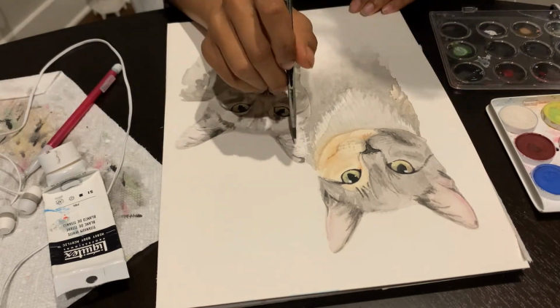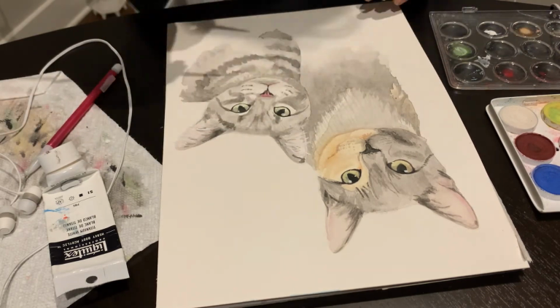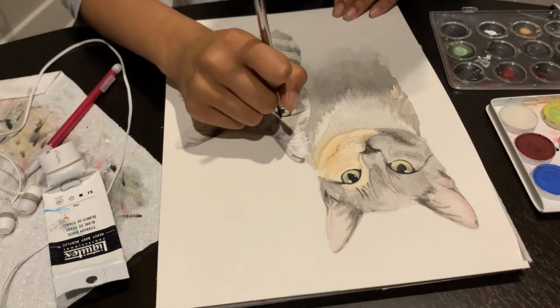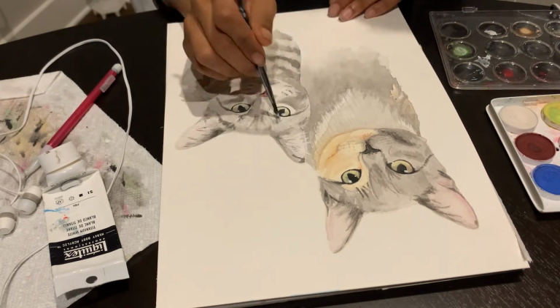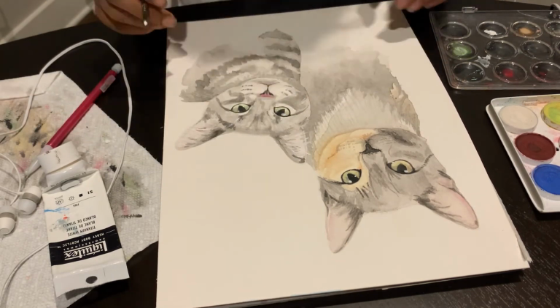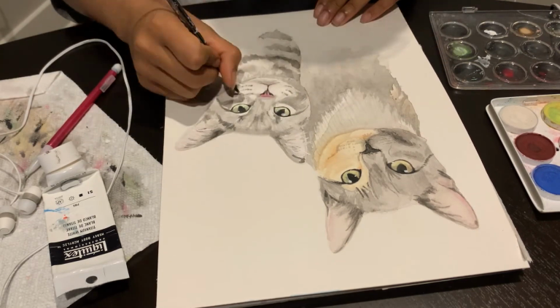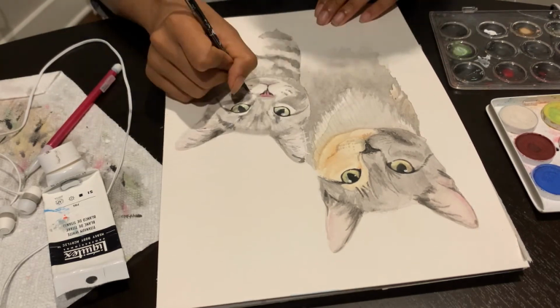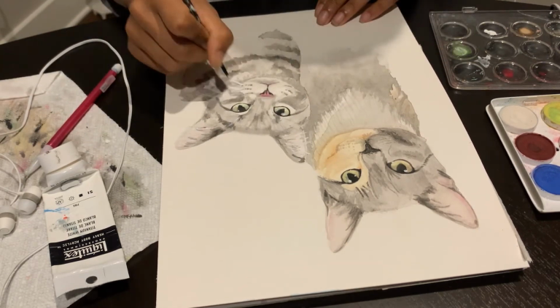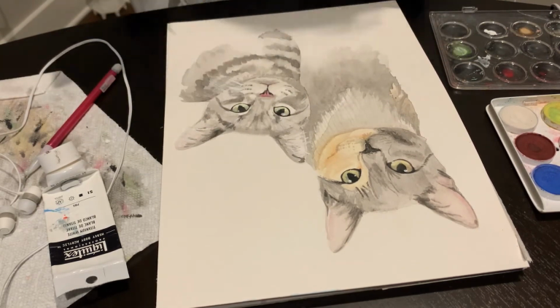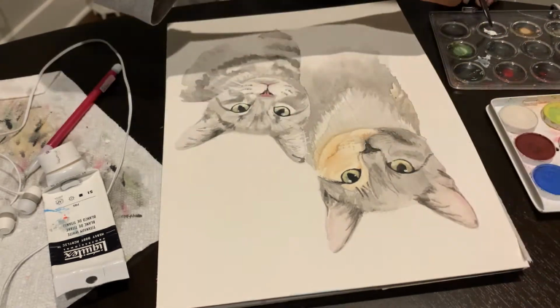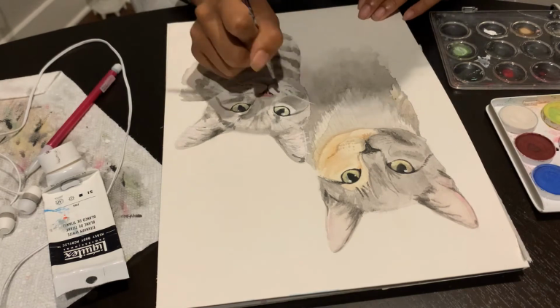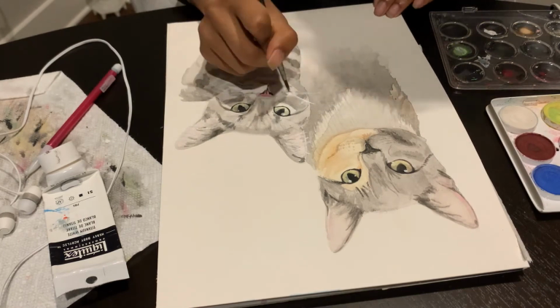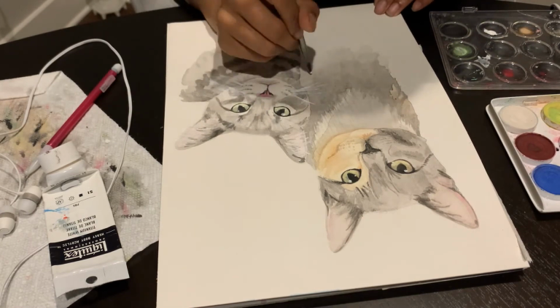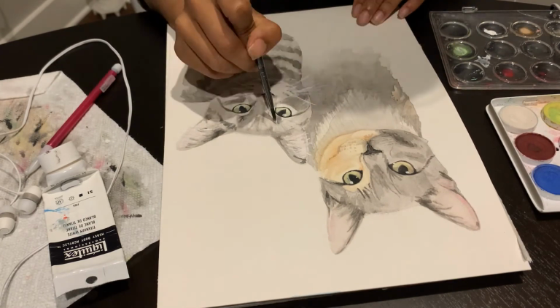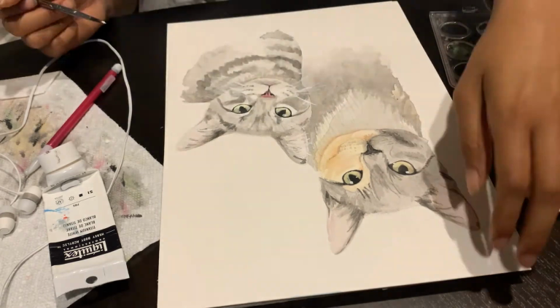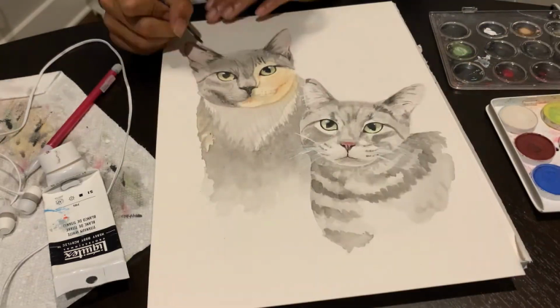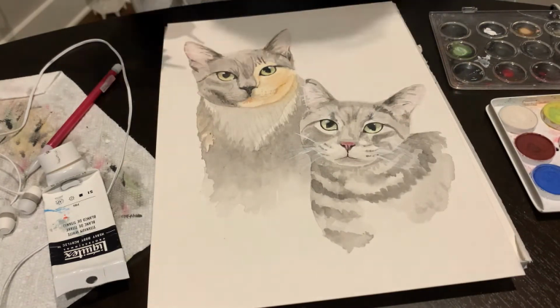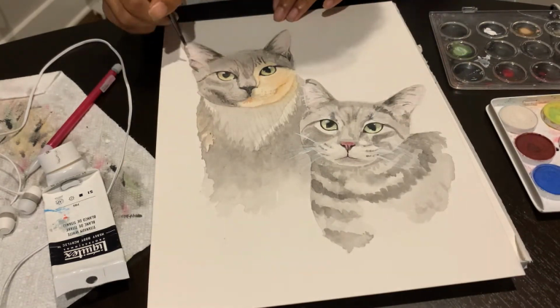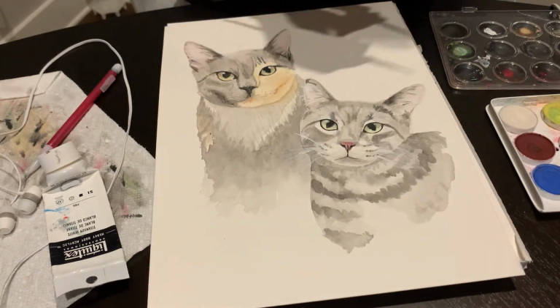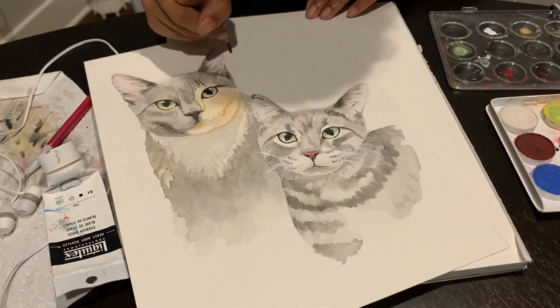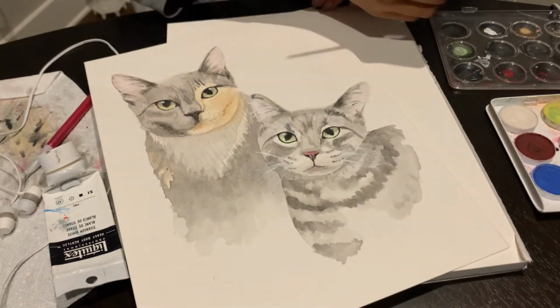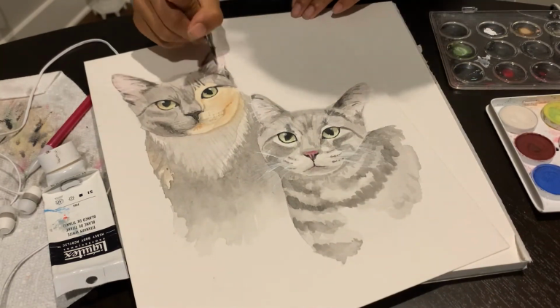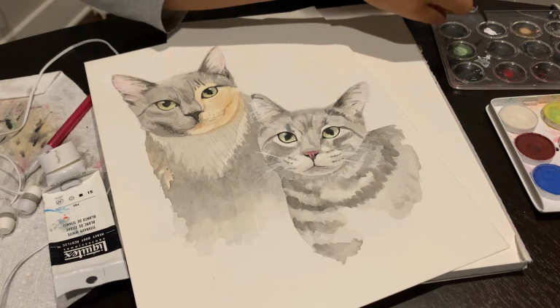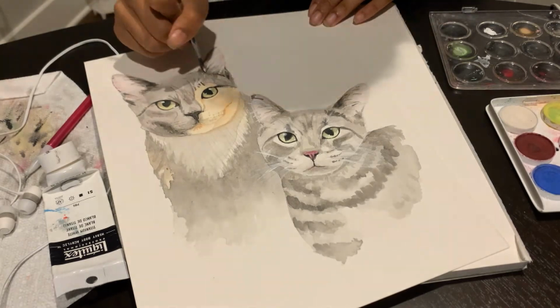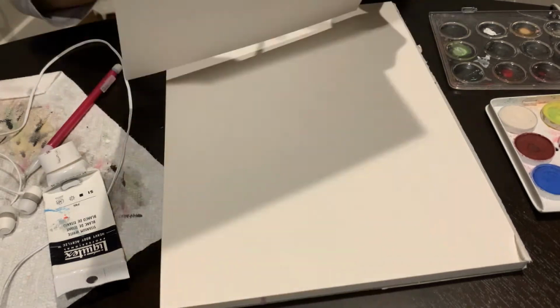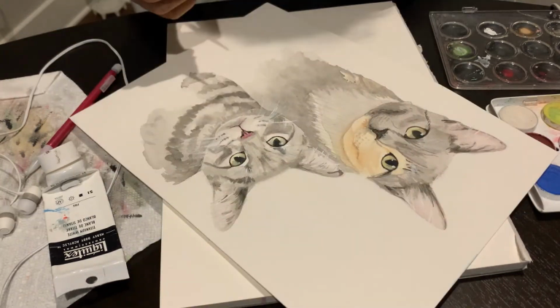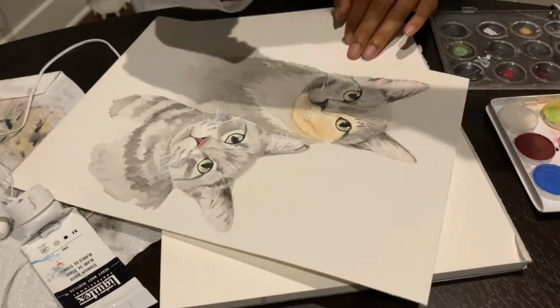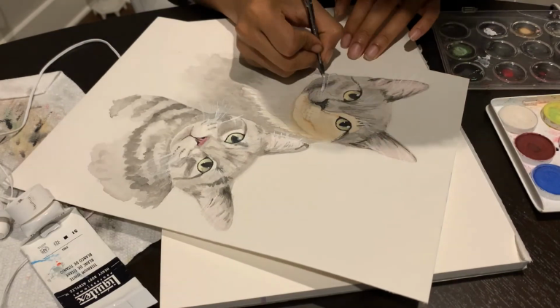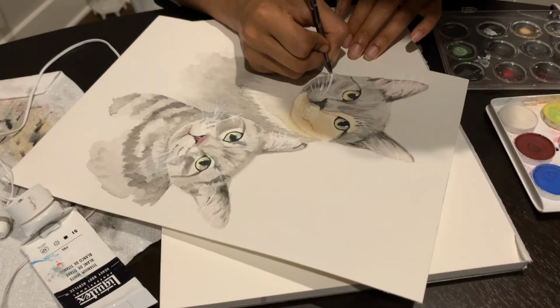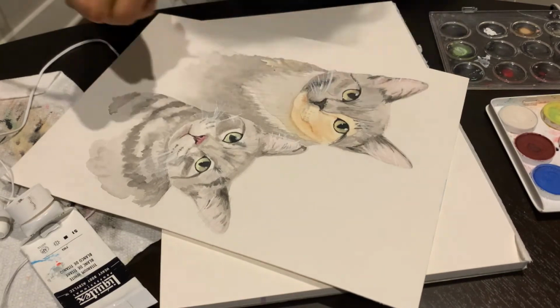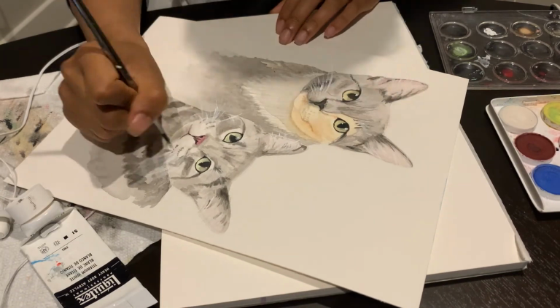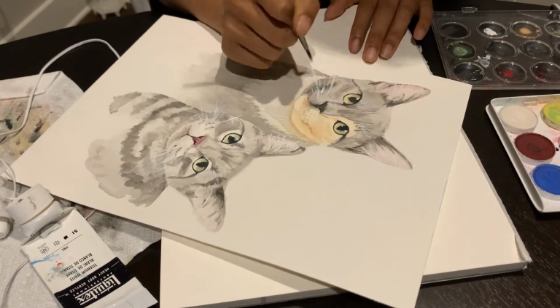Lastly, at the very end, after everything has dried, I go back in and do some more definition in the eyes. I let that dry, and then I go back in with white acrylic paint.